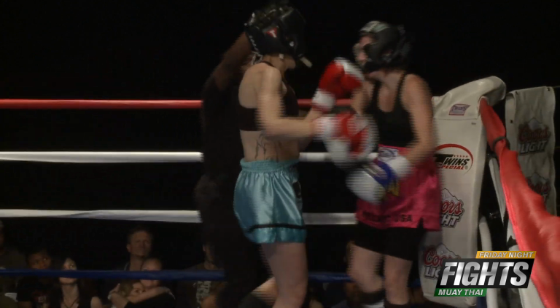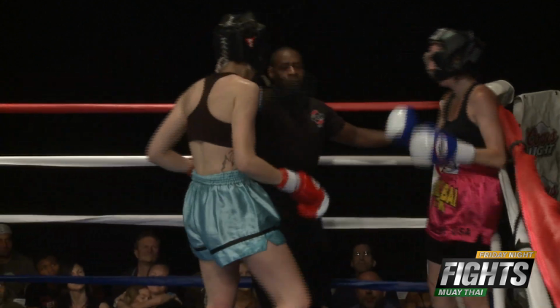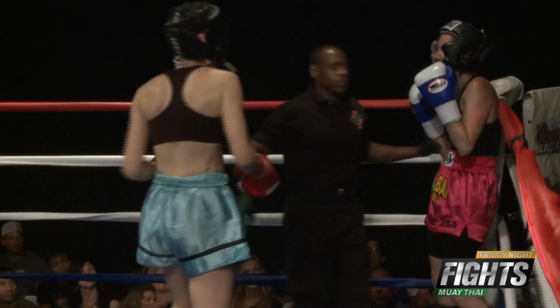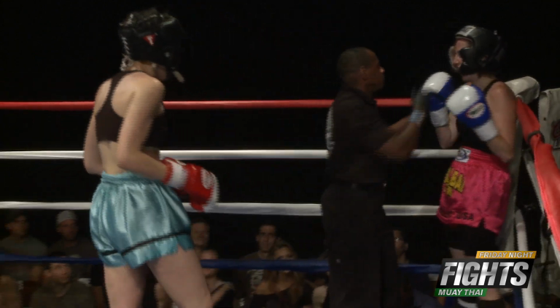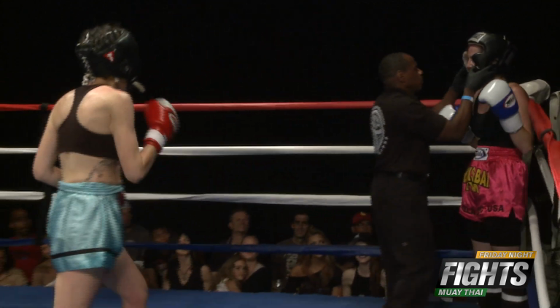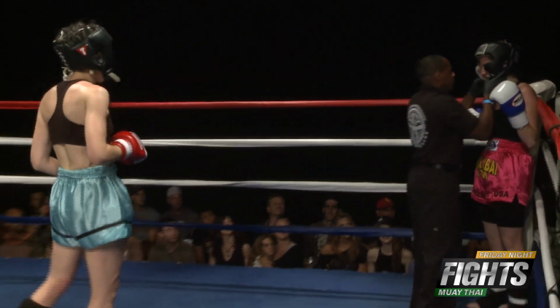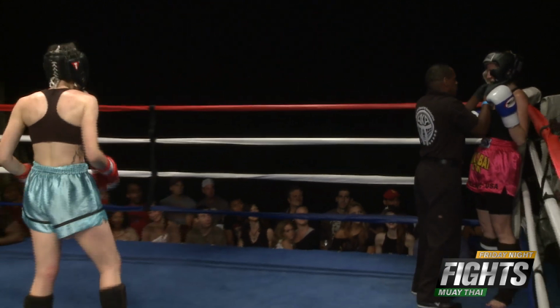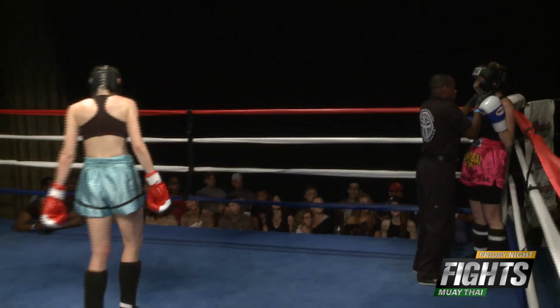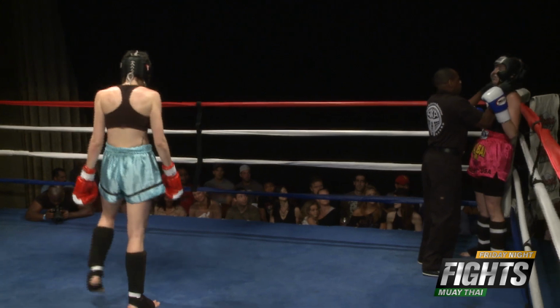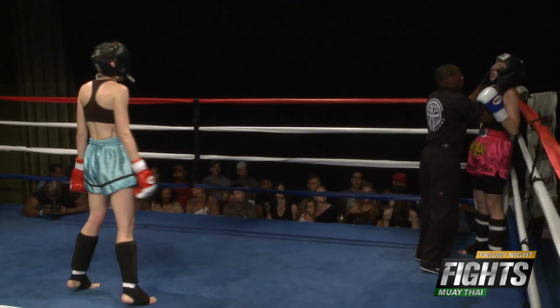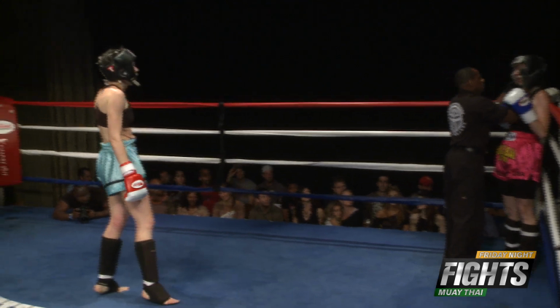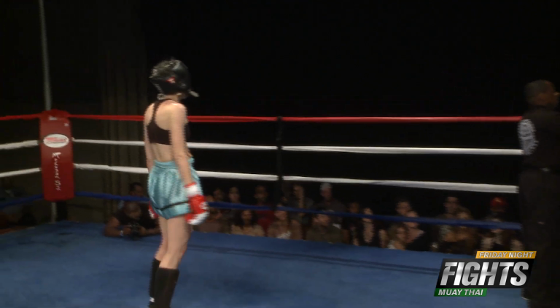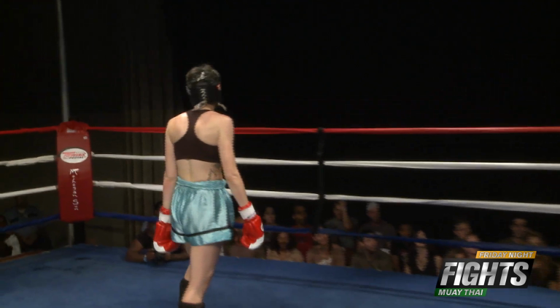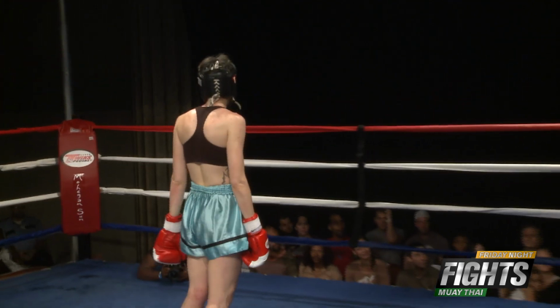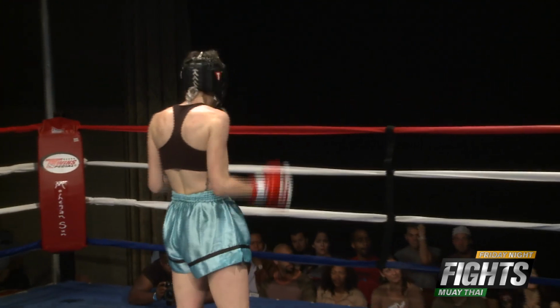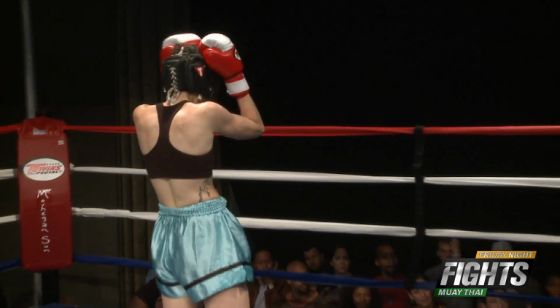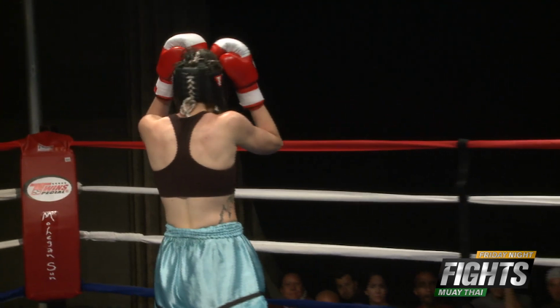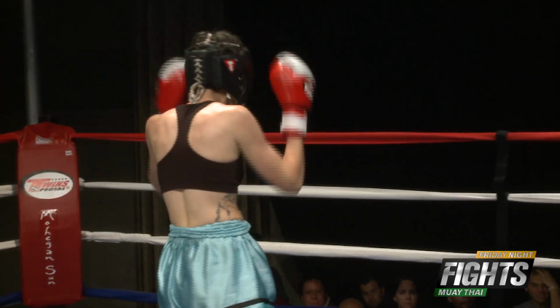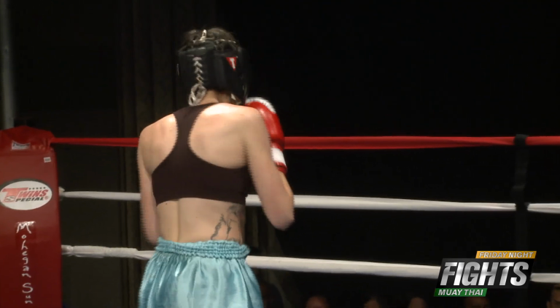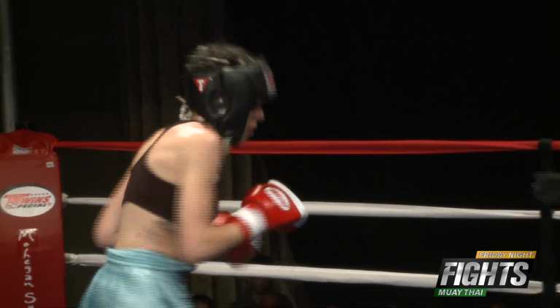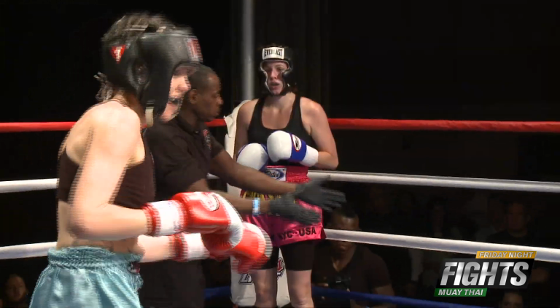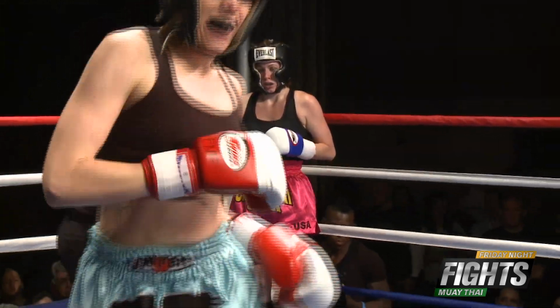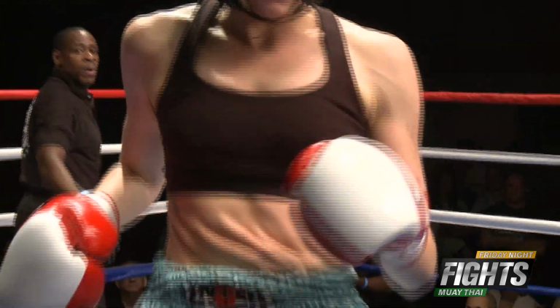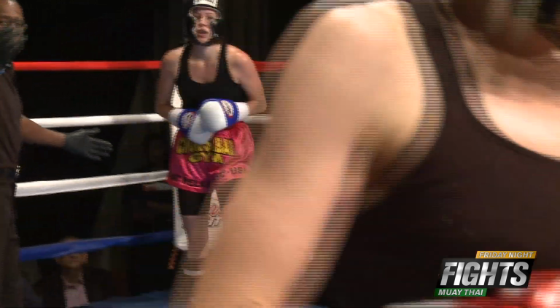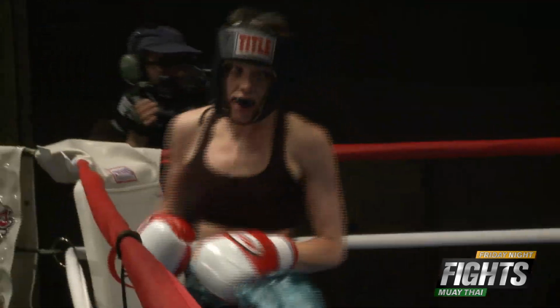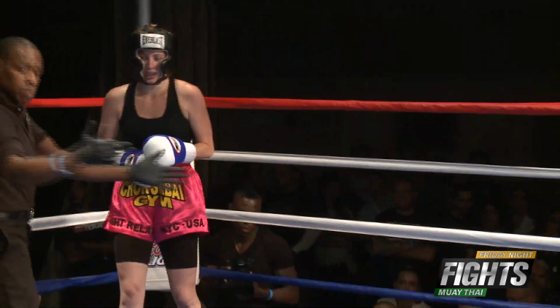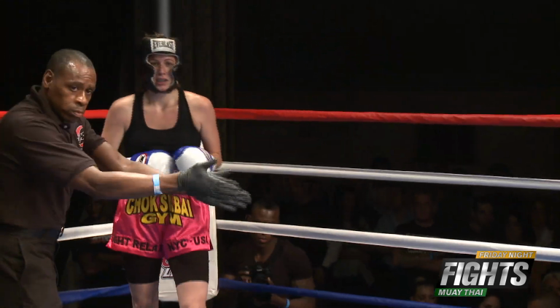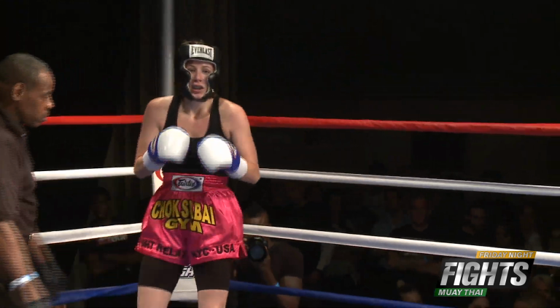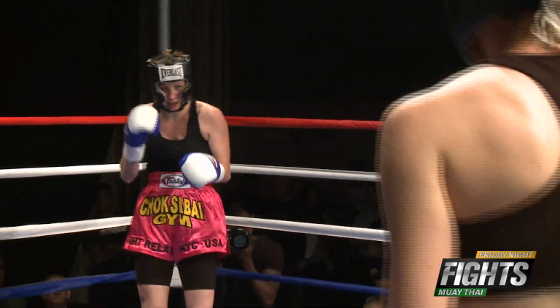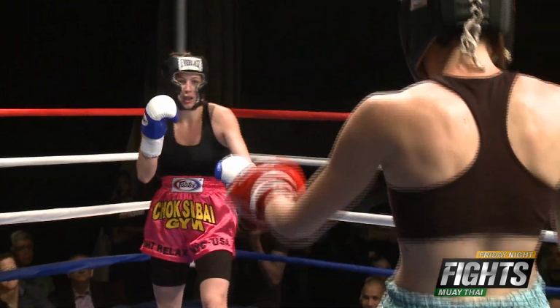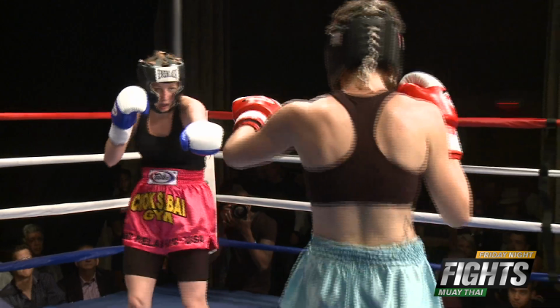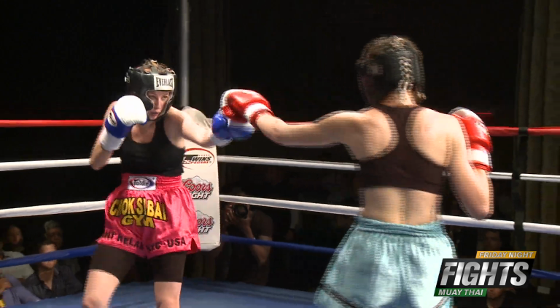They're exchanging knees in the middle of the ring. Amy getting pushed back to the ropes by Stewart. Stewart has to use her reach advantage here. Referee Vinny Chappell steps in to fix the headgear and talks to Kelsey, then sends them back to a neutral corner. Now they can fight again.